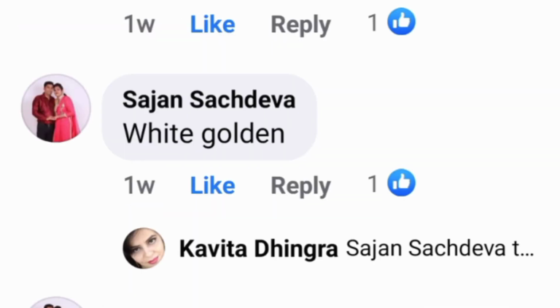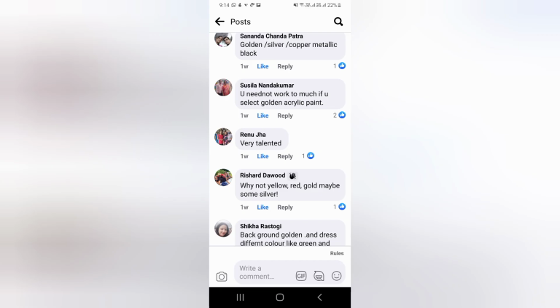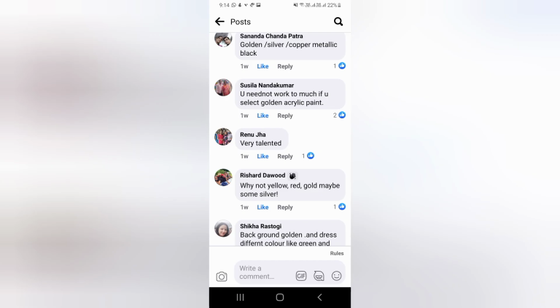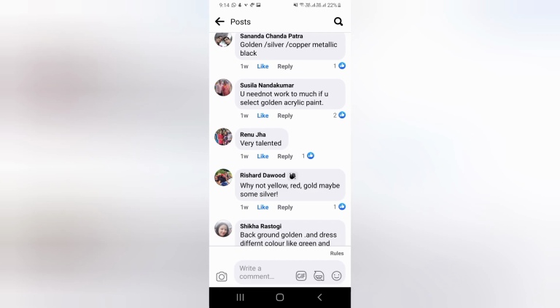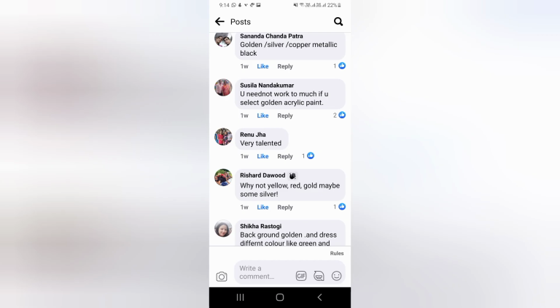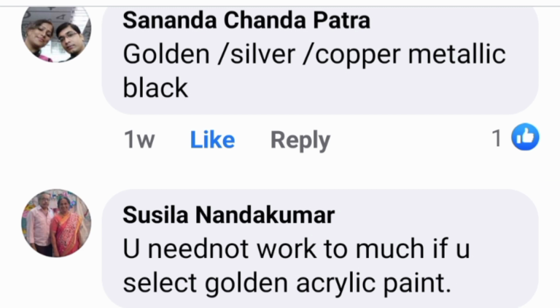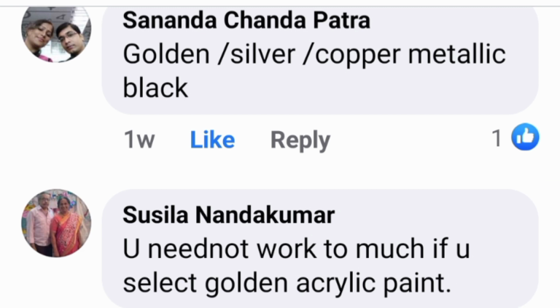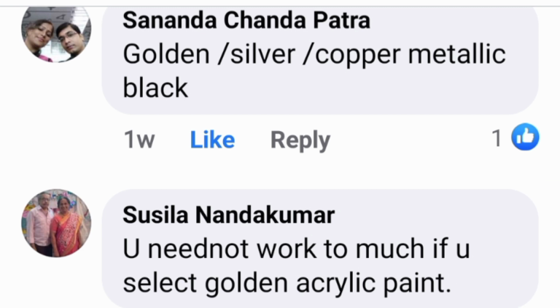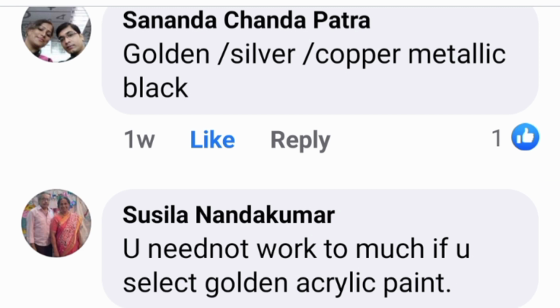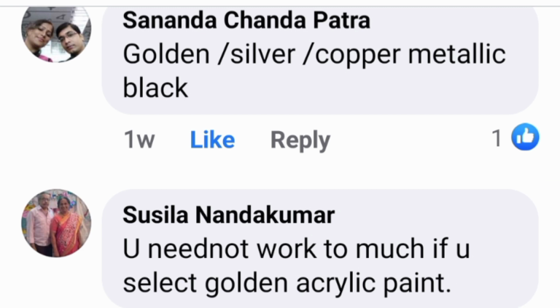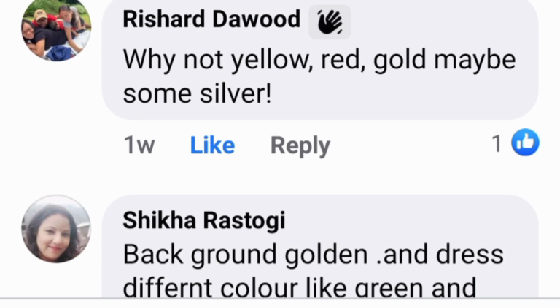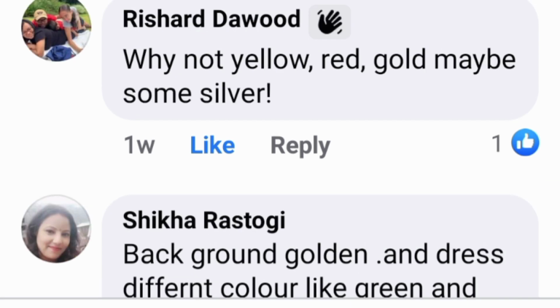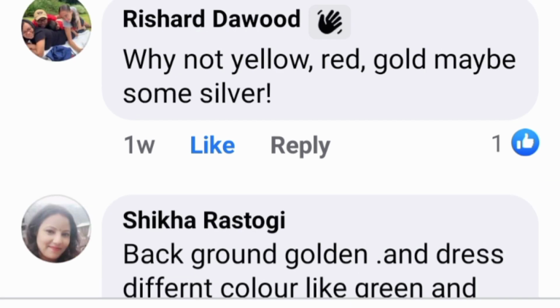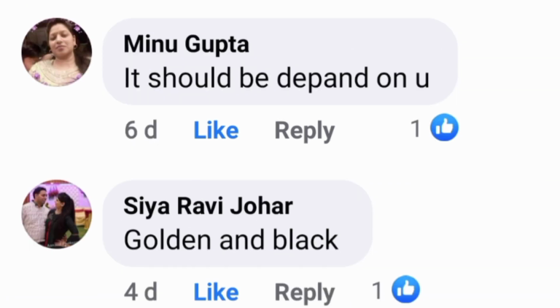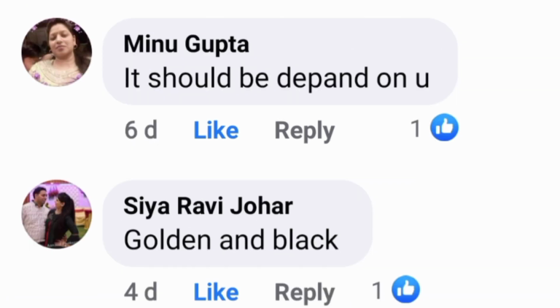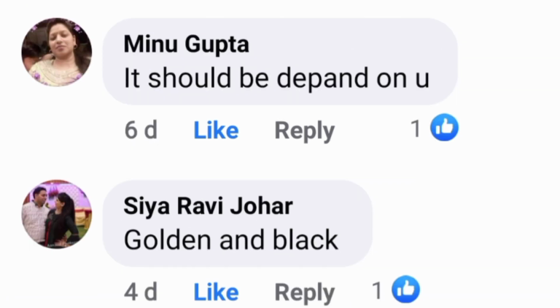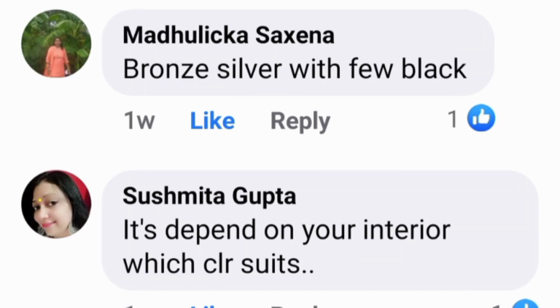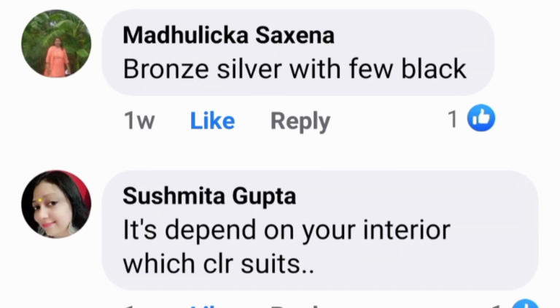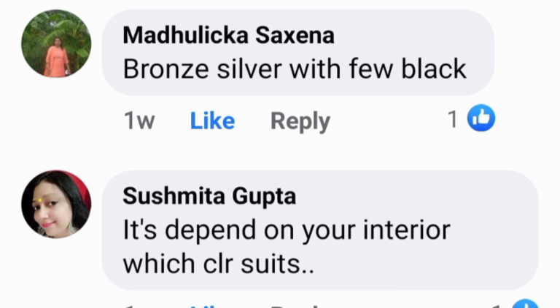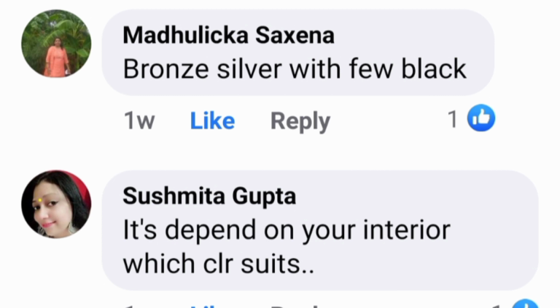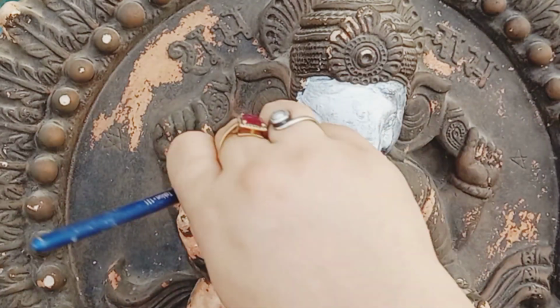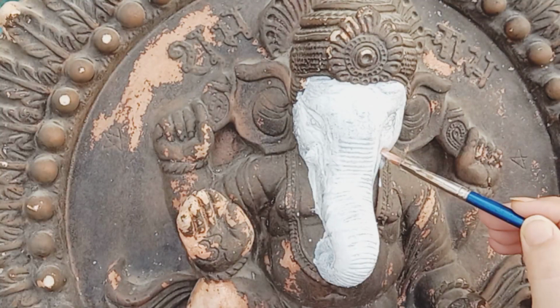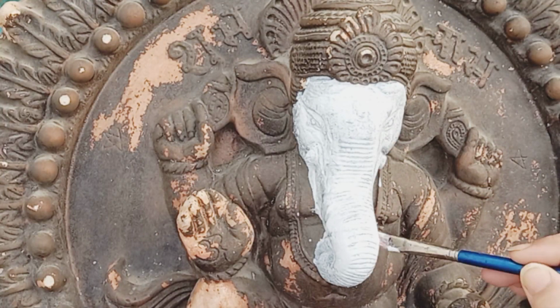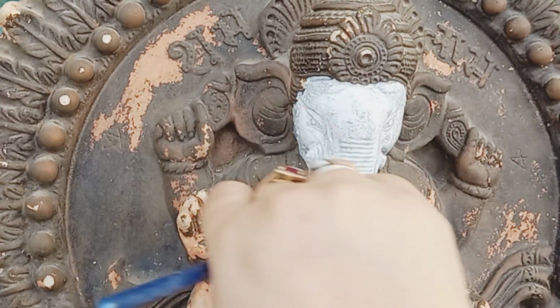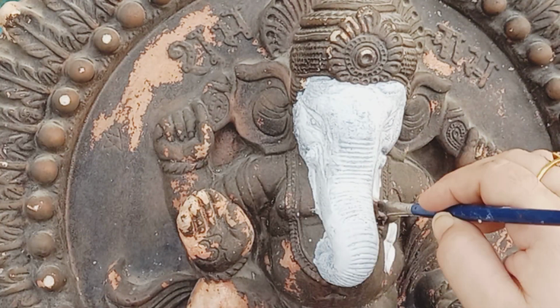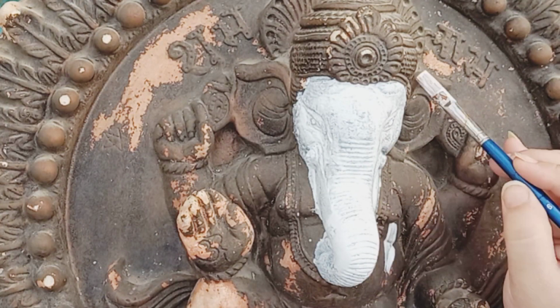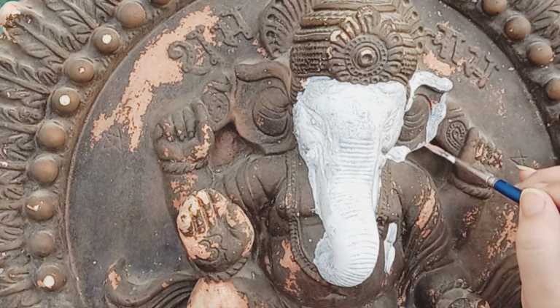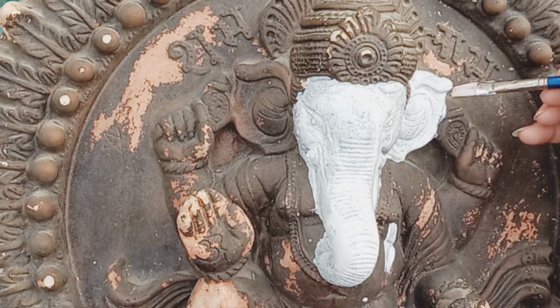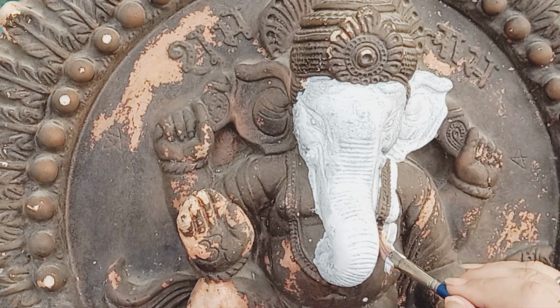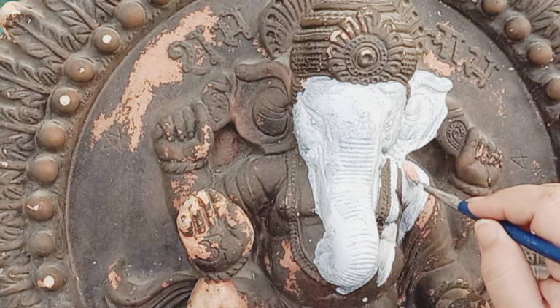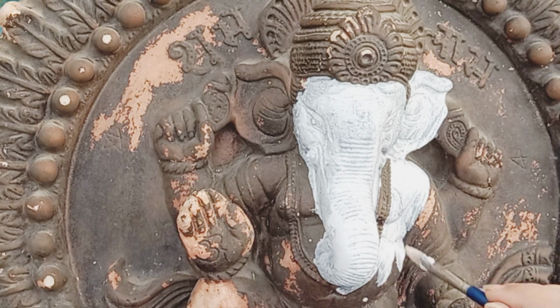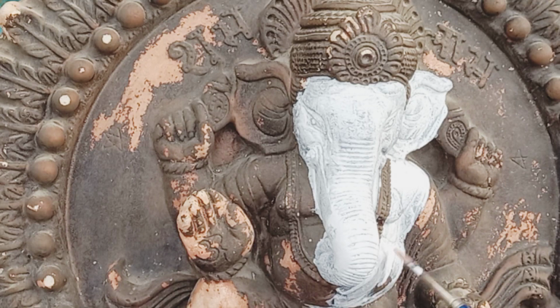First of all, I just gave it a clay finishing touch, and after that started with the base color. I have done a double coat of white on it.